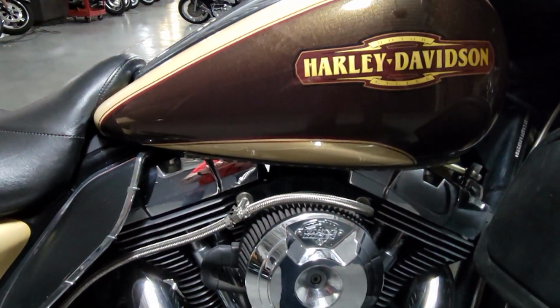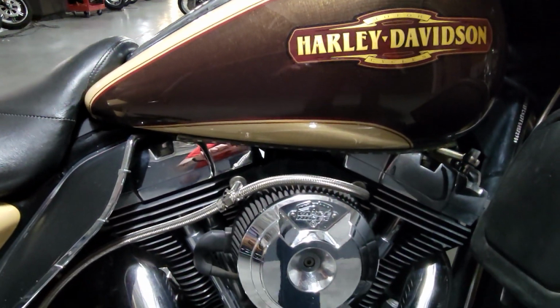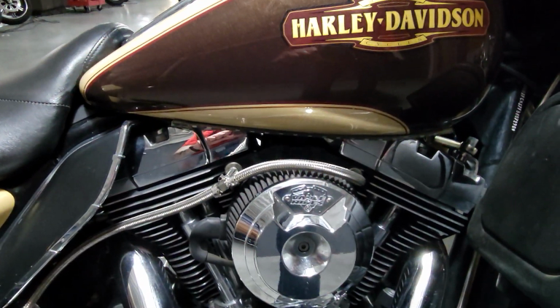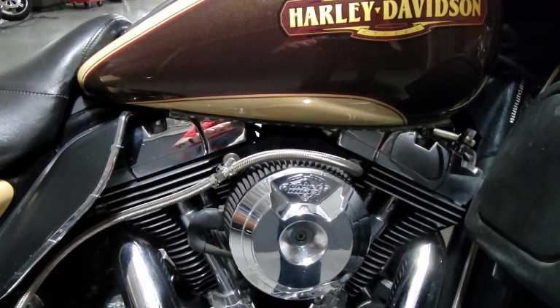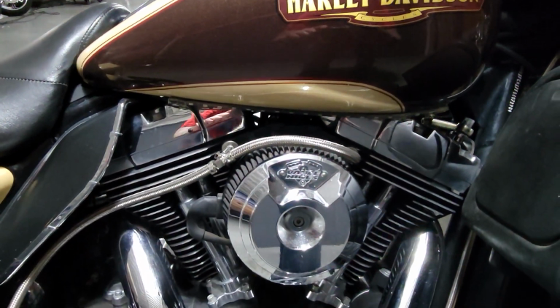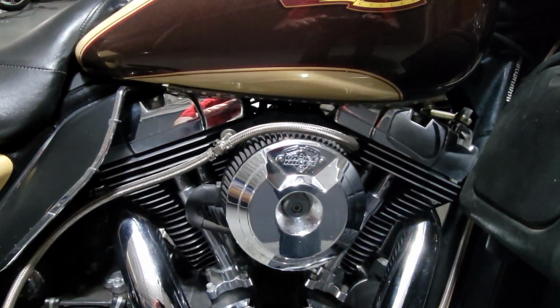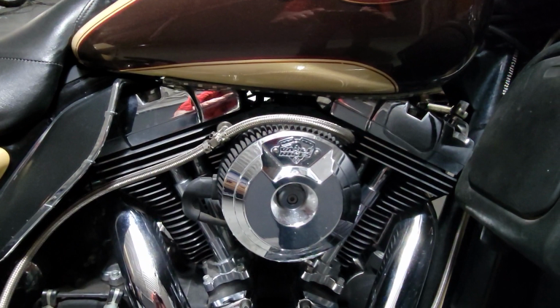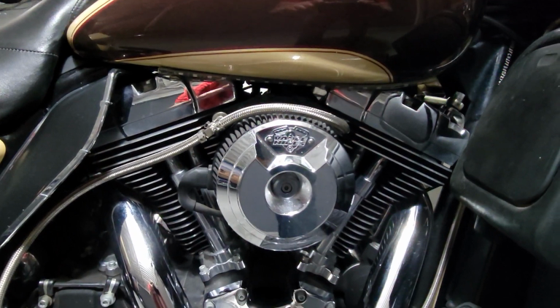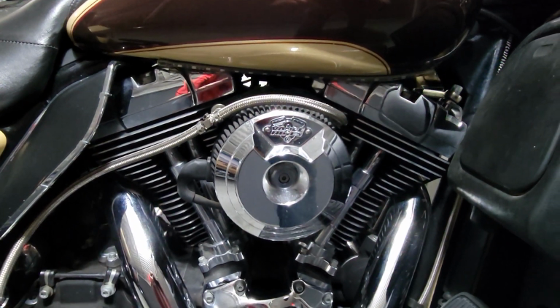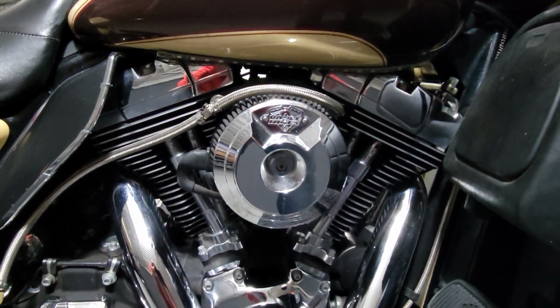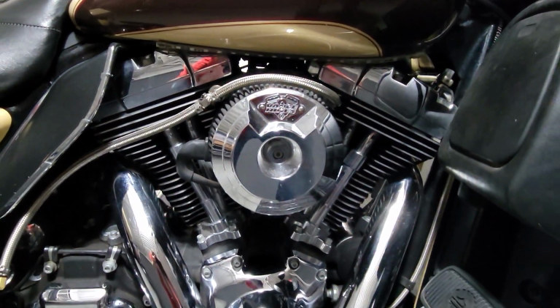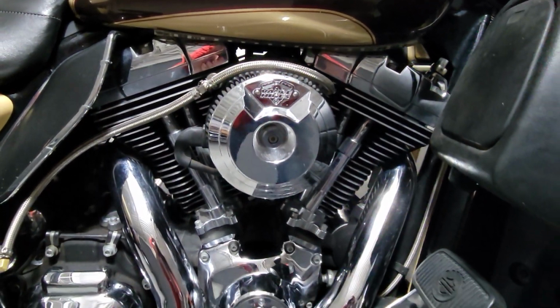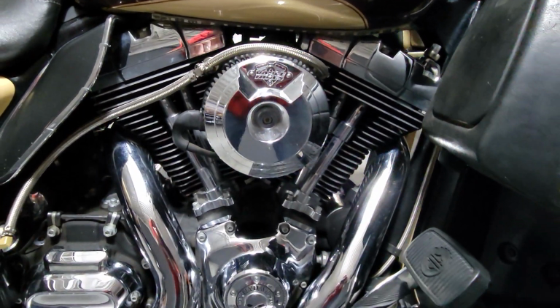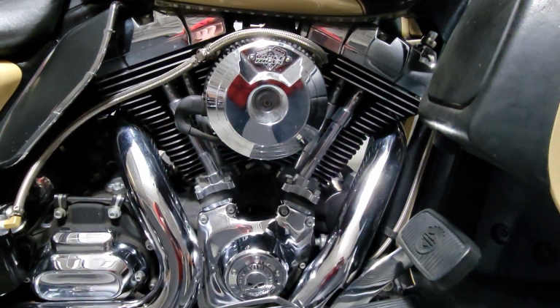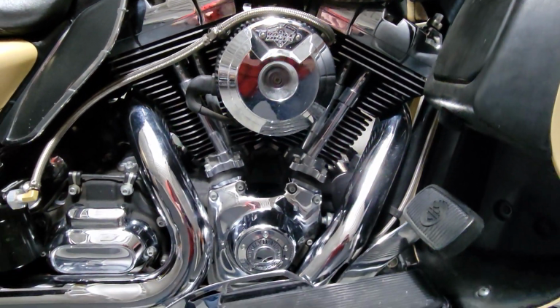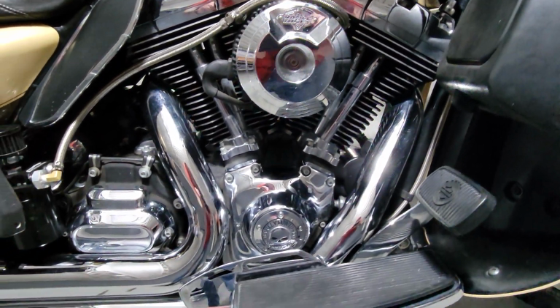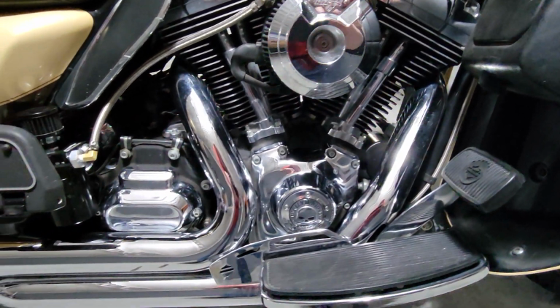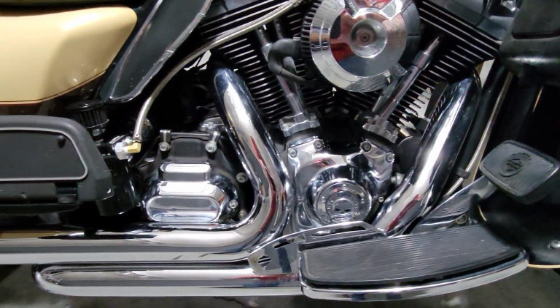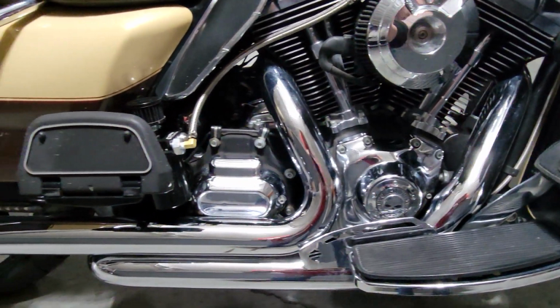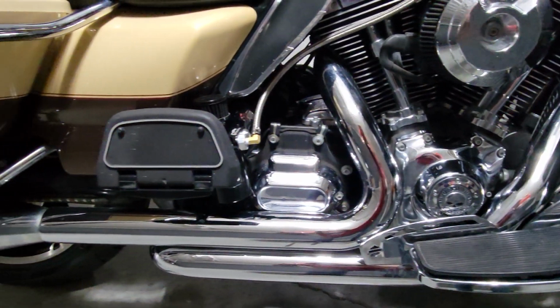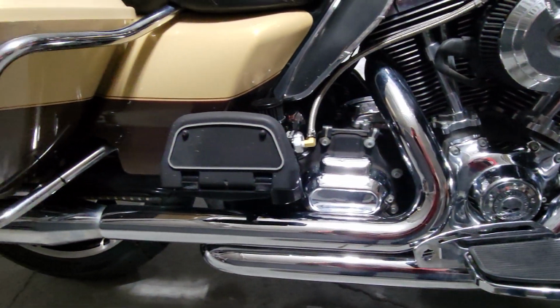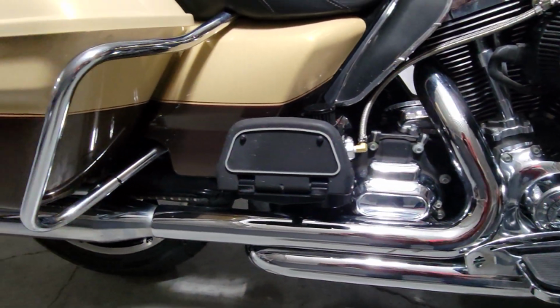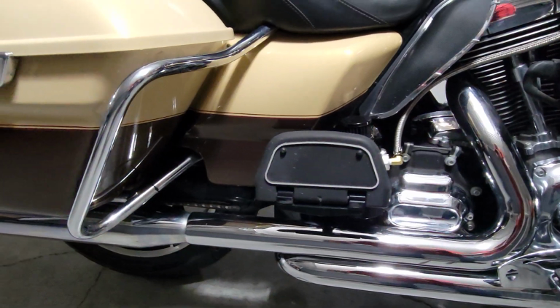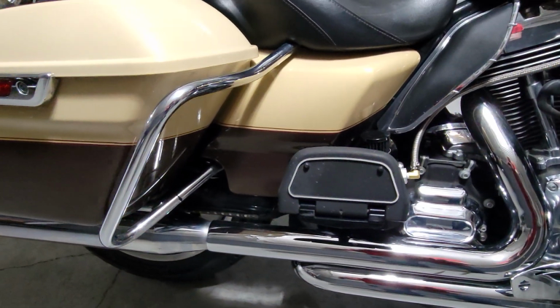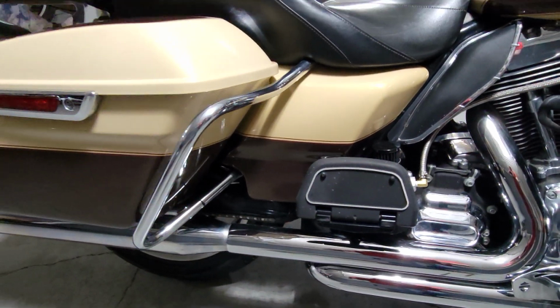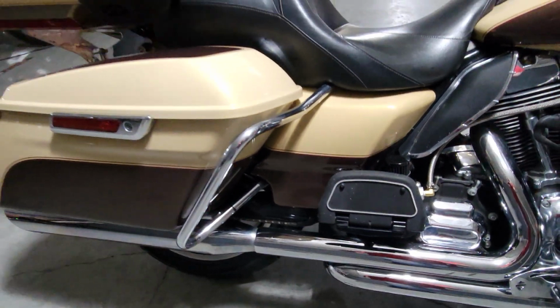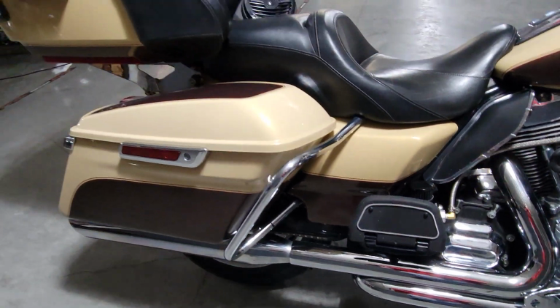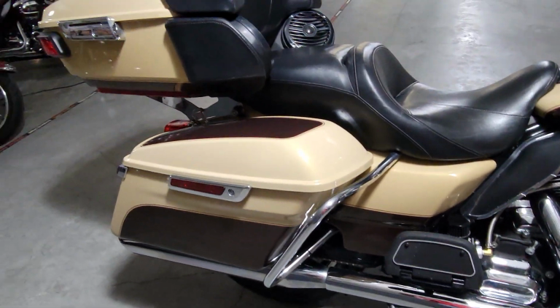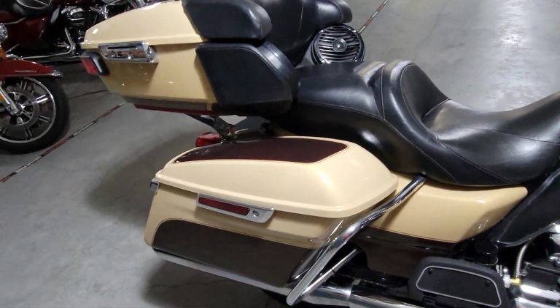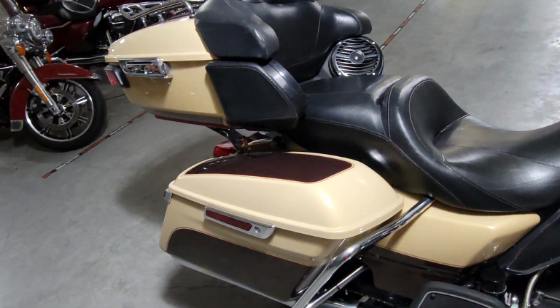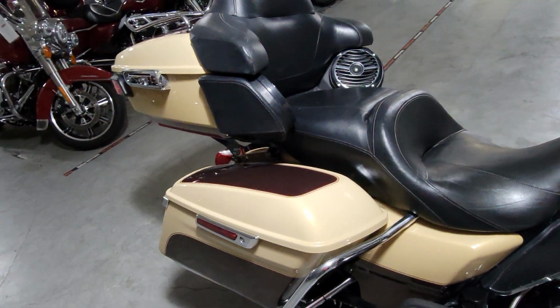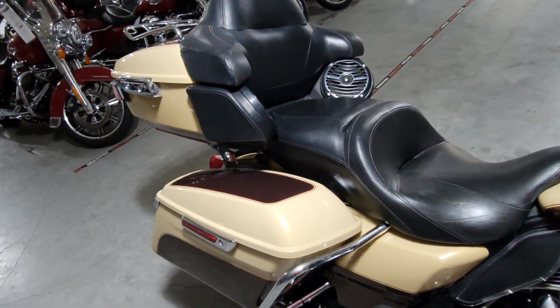You do have the Vance & Hines intake on here, all in chrome, perfectly matched up with the all-chrome Vance & Hines exhaust system as well.